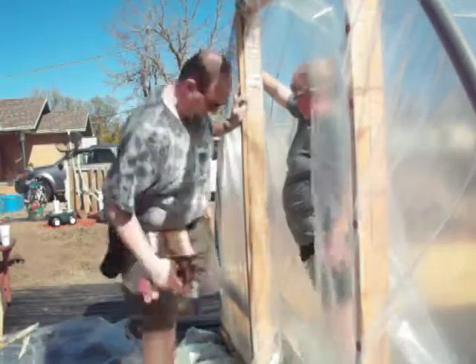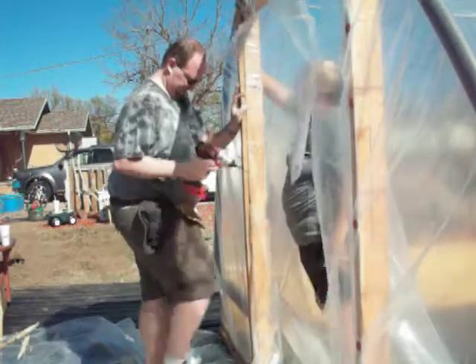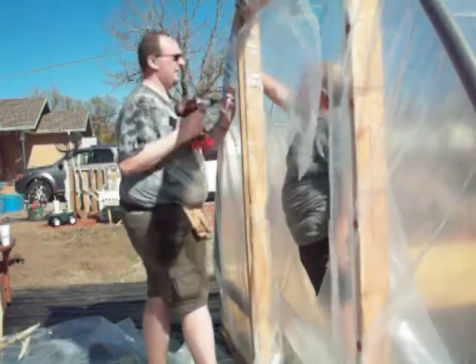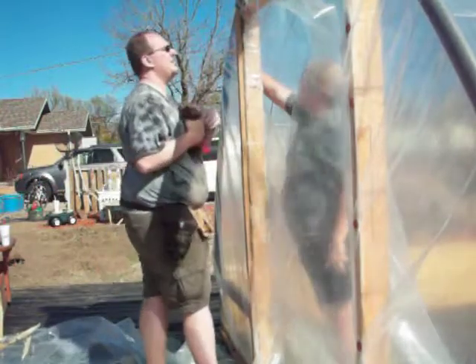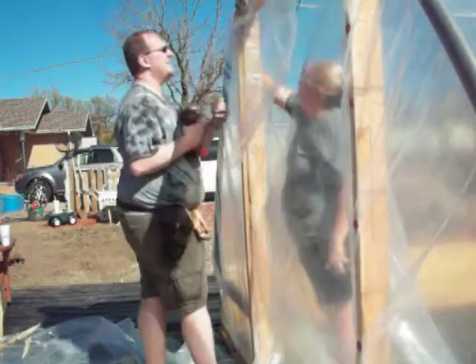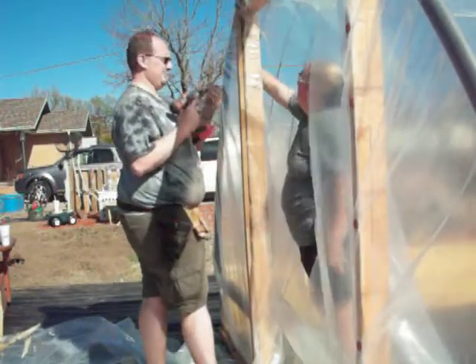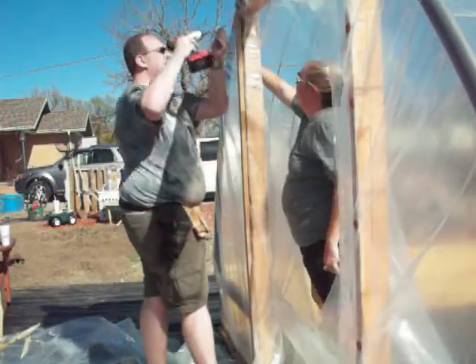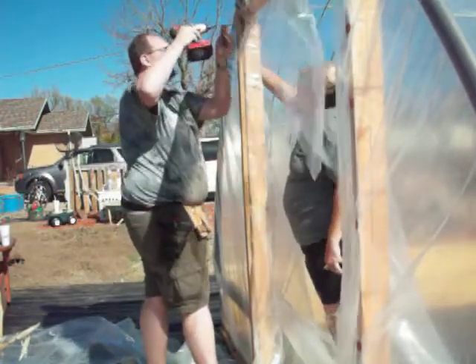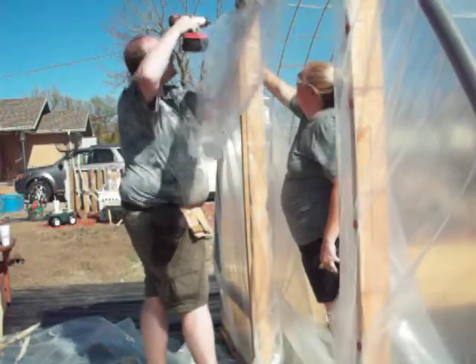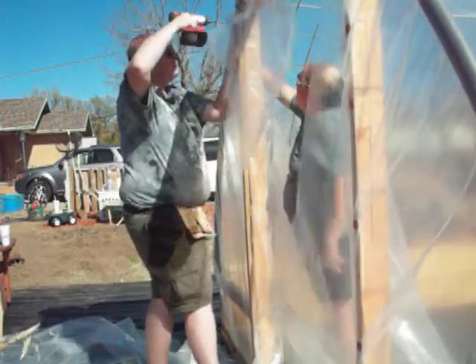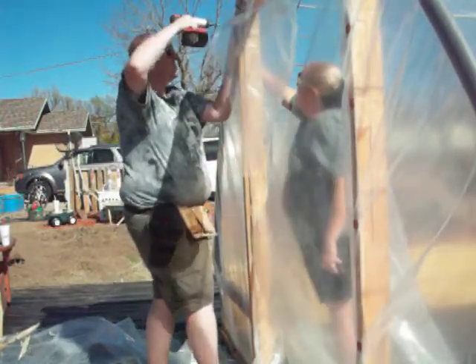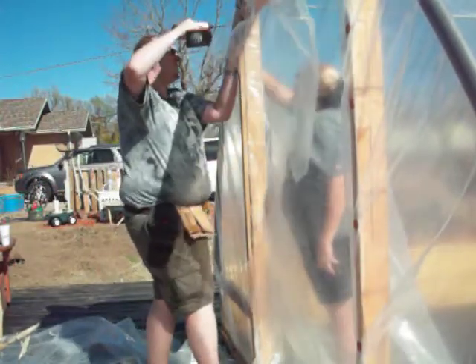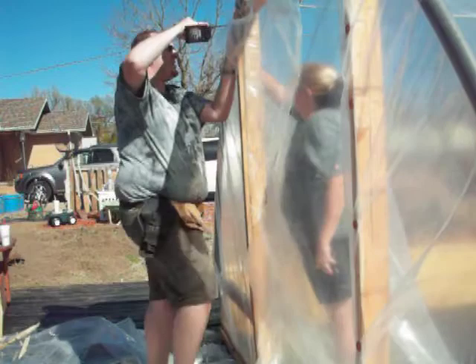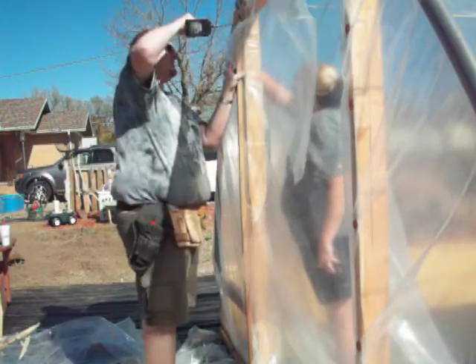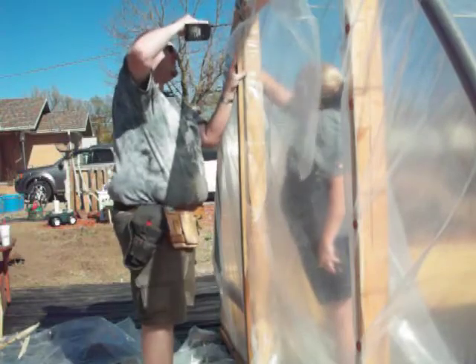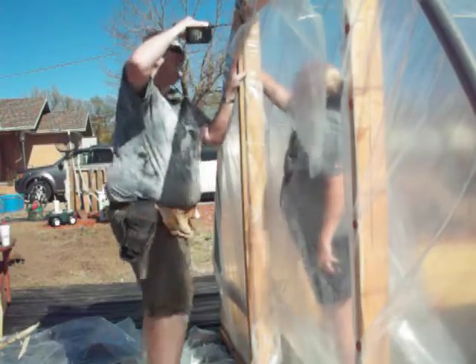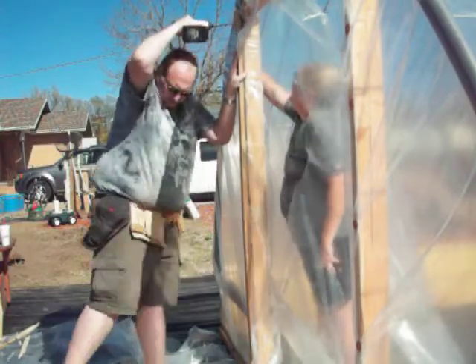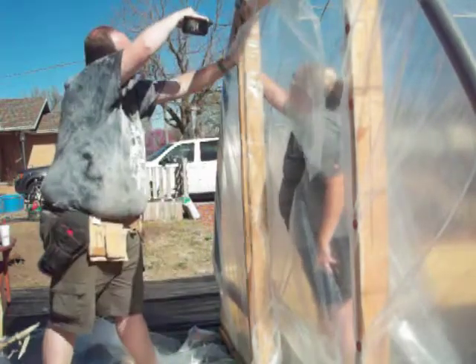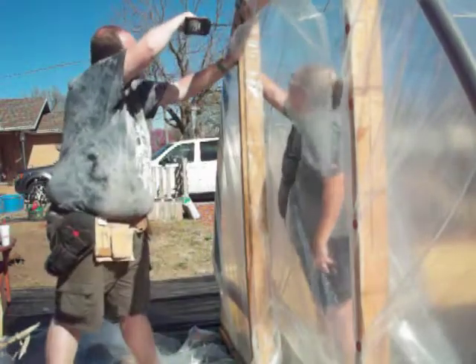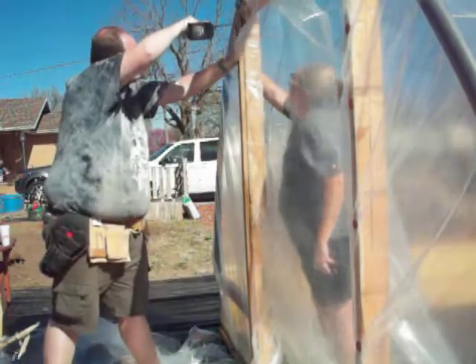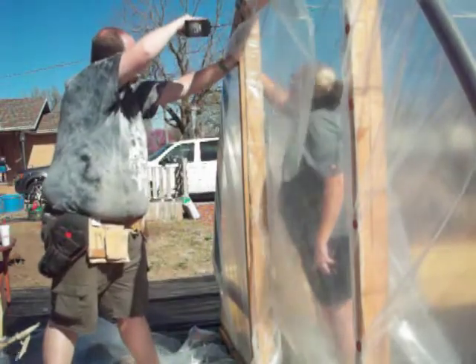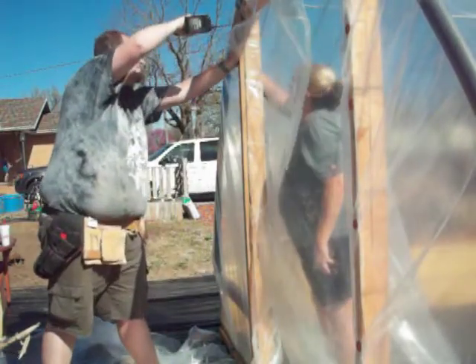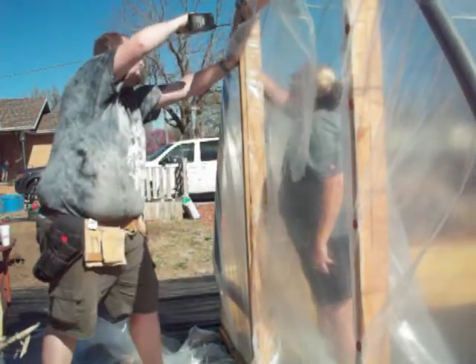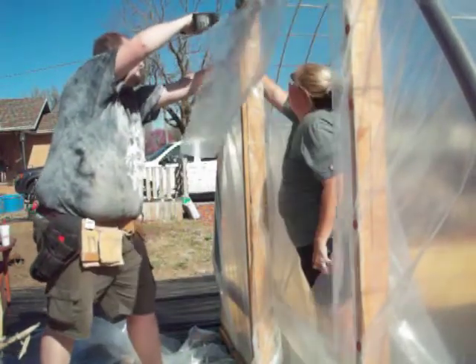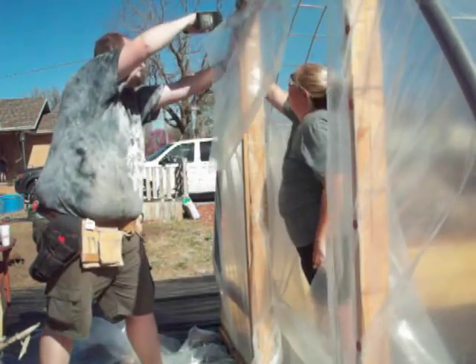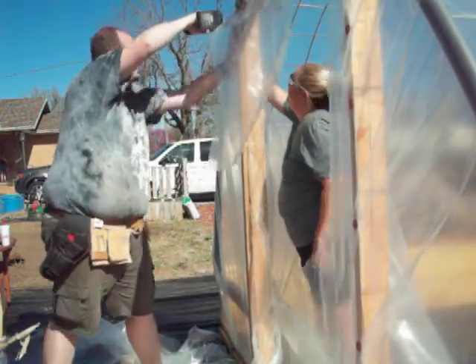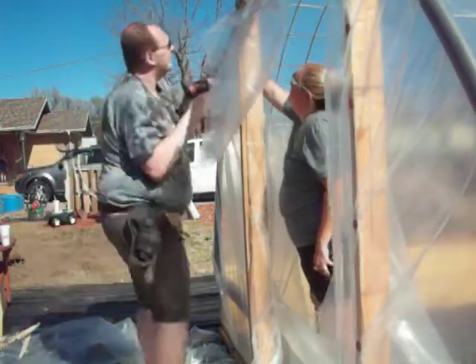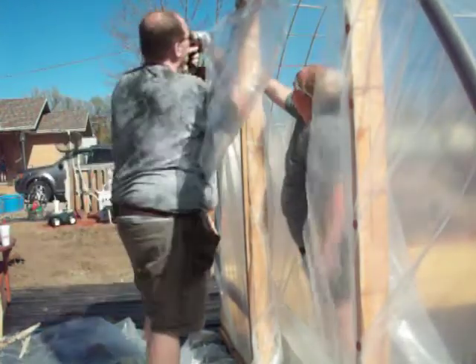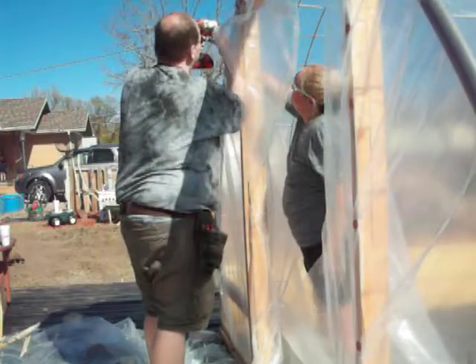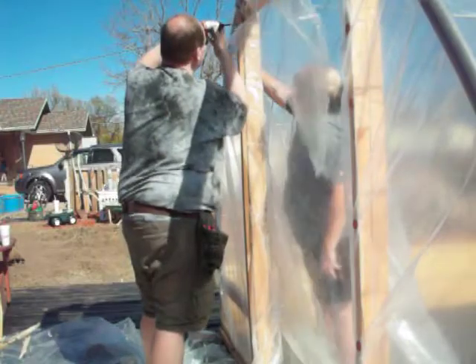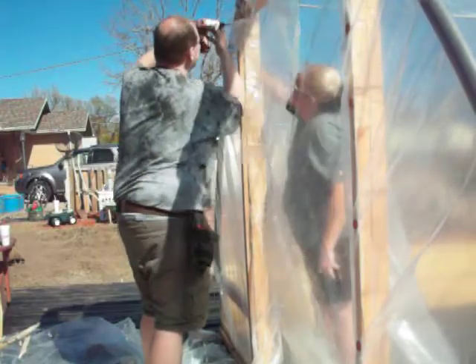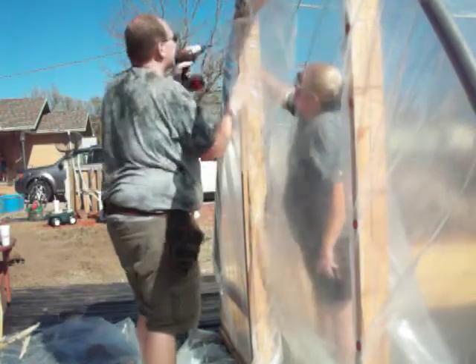We attached it a little bit at the top, a little bit at the bottom, and then I'm going to pull it nice and tight and he's going to attach it the rest of the way.